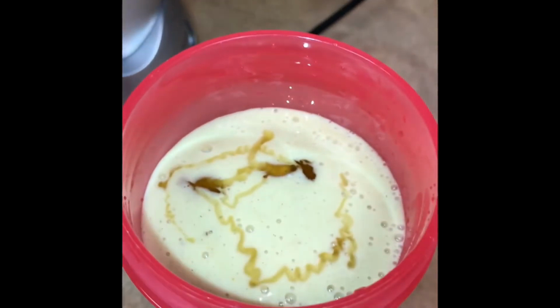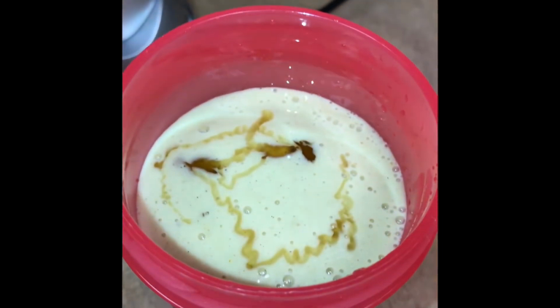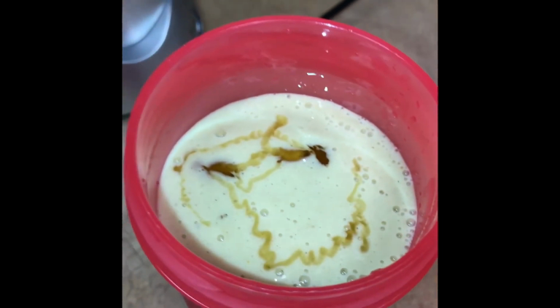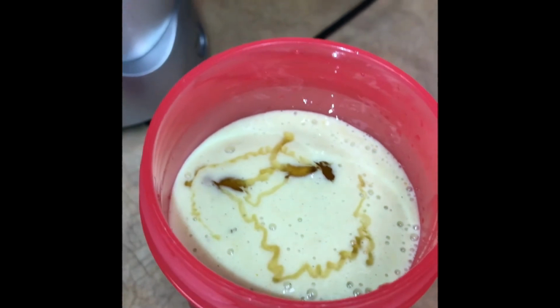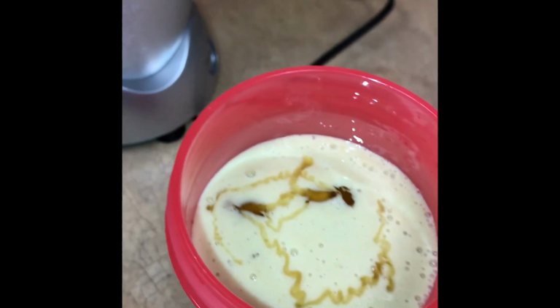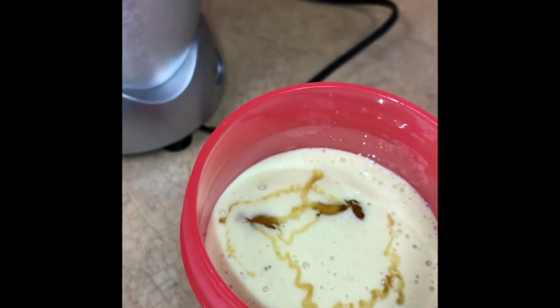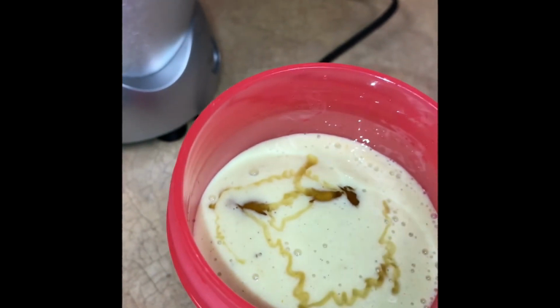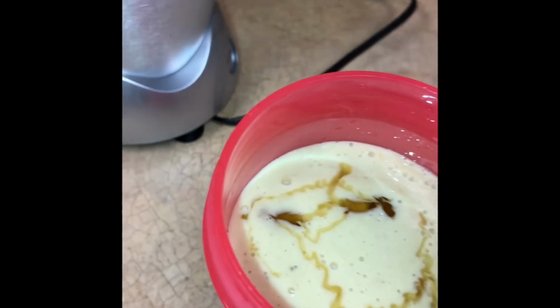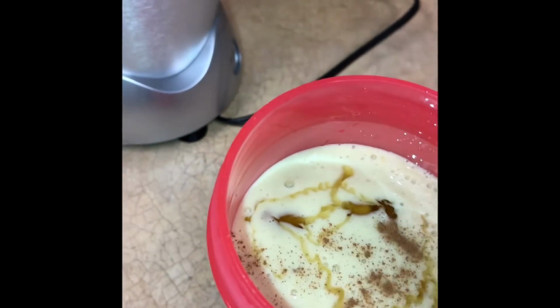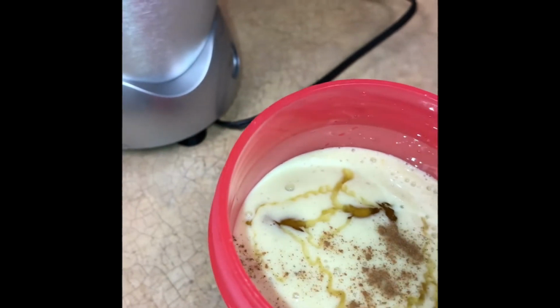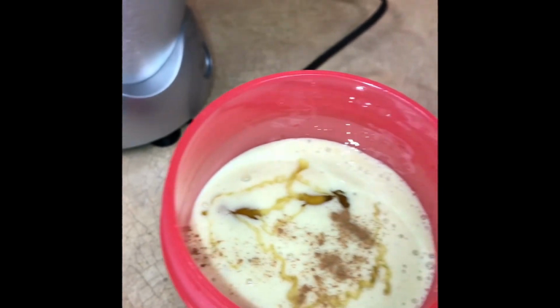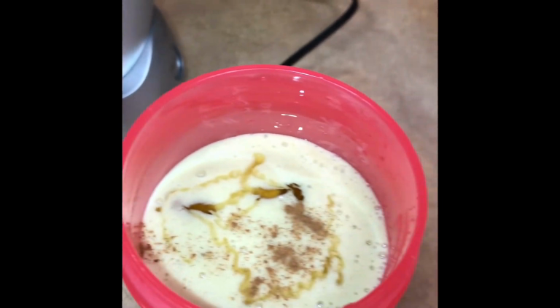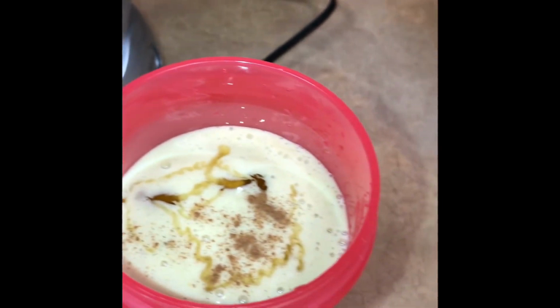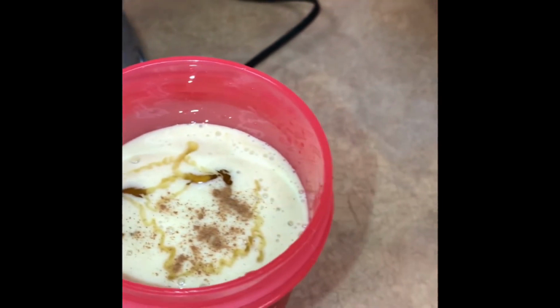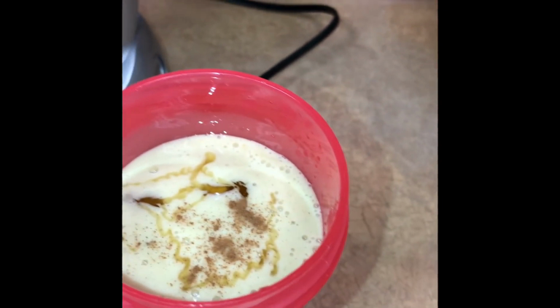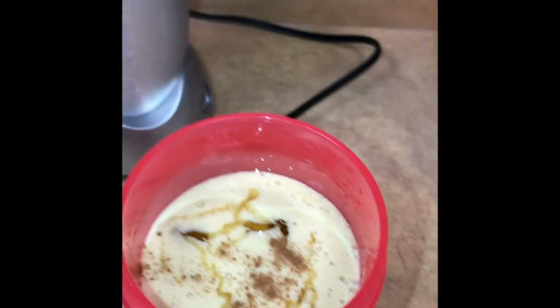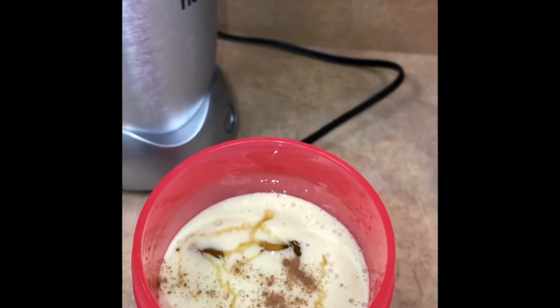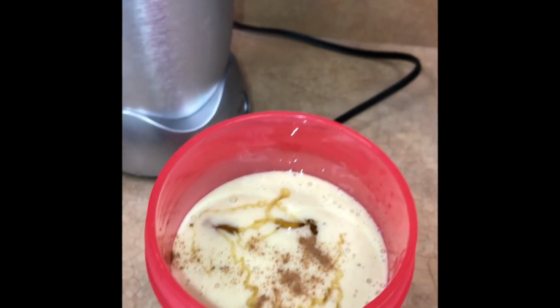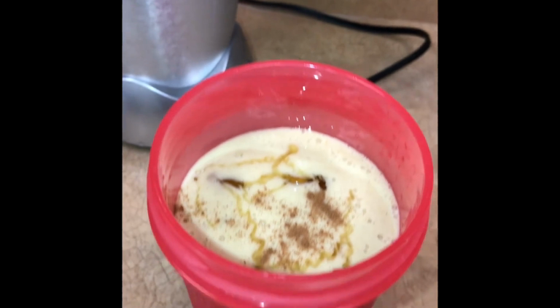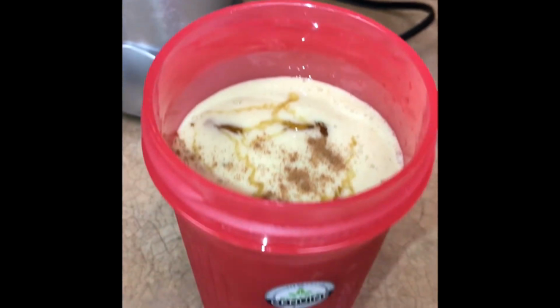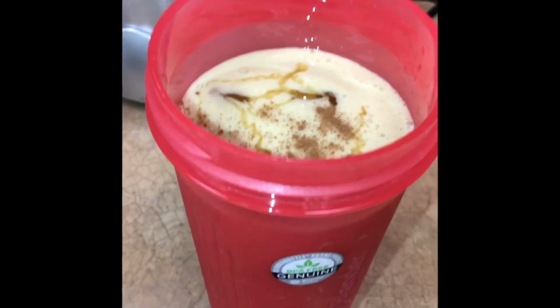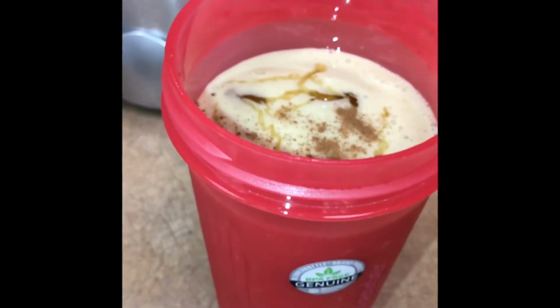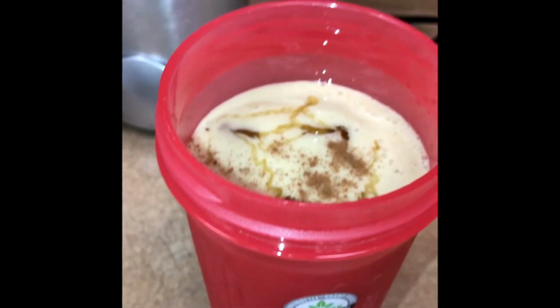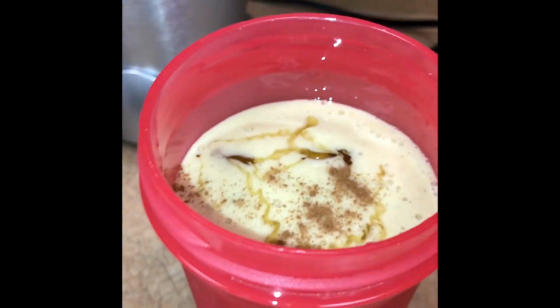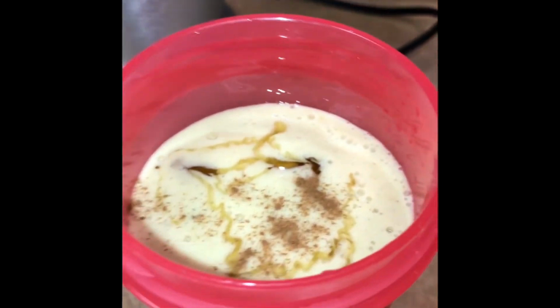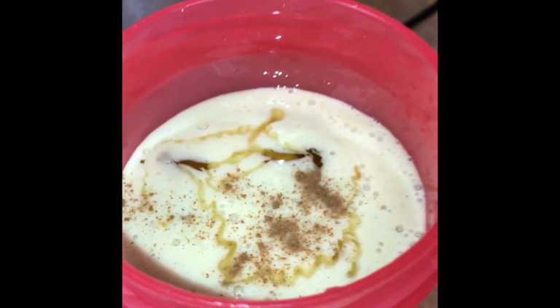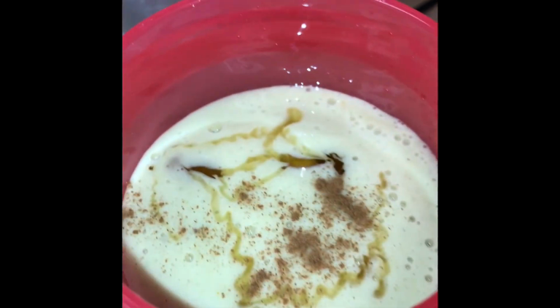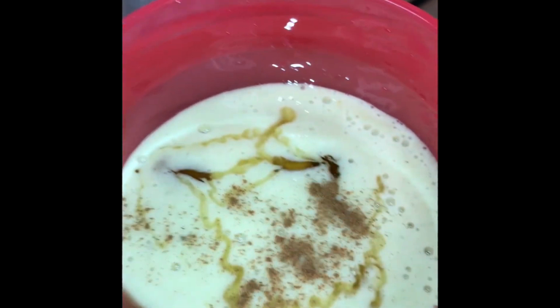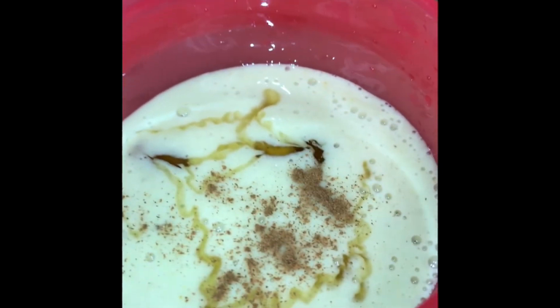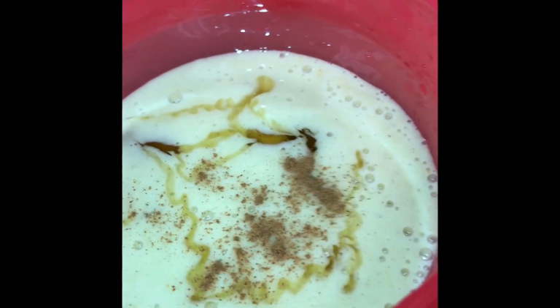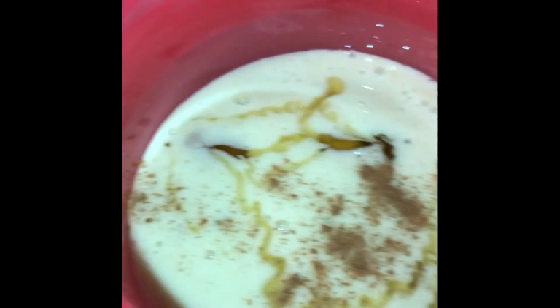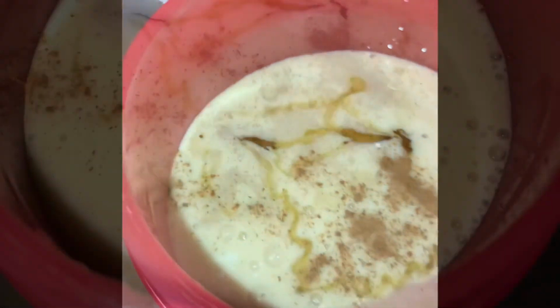And that's your banana, ginger, and turmeric smoothie. Hope you guys enjoy — I surely did. See you guys in my next video, thank you for watching!